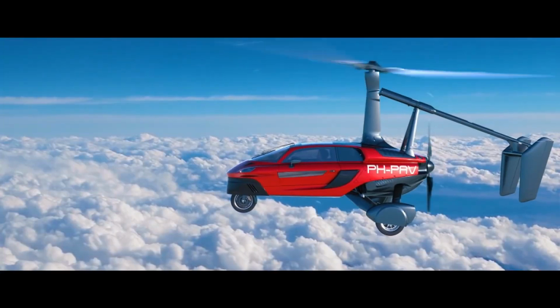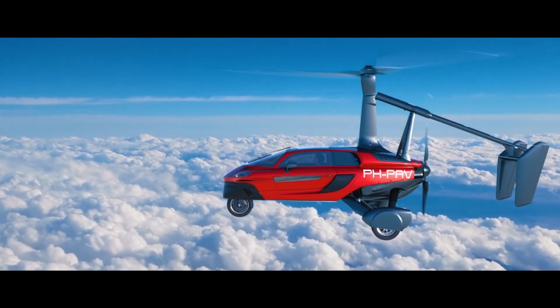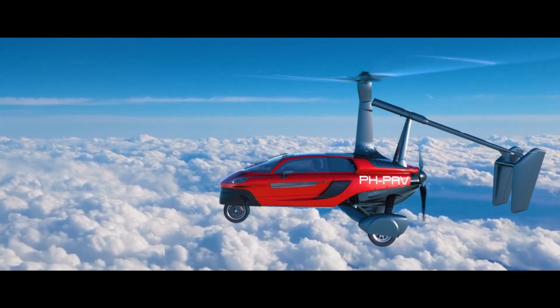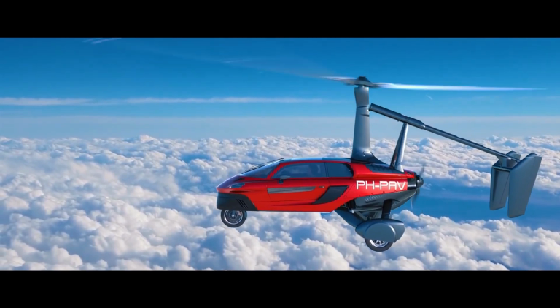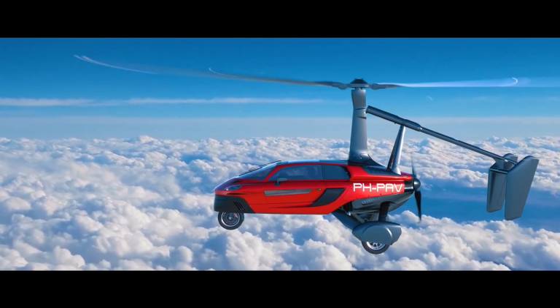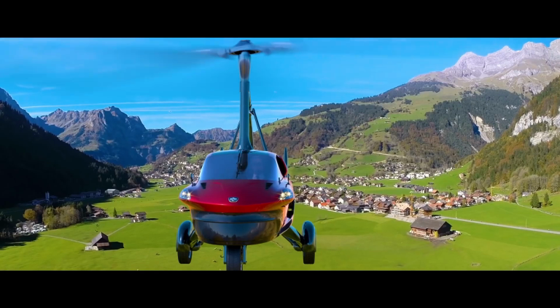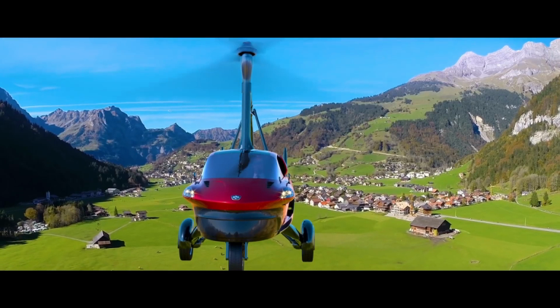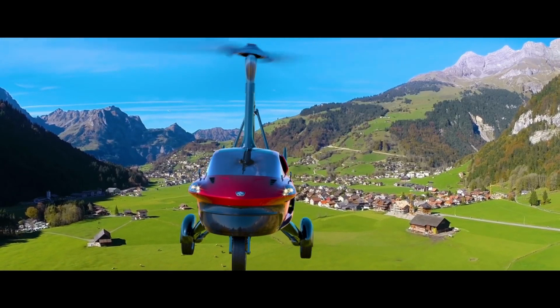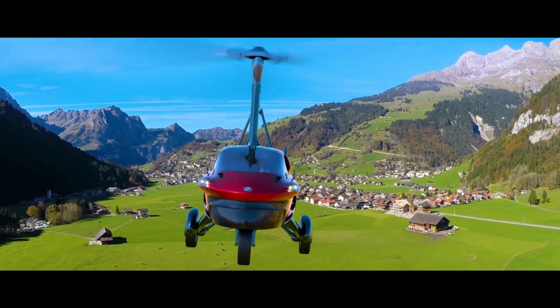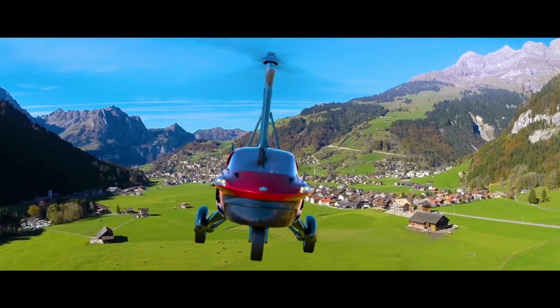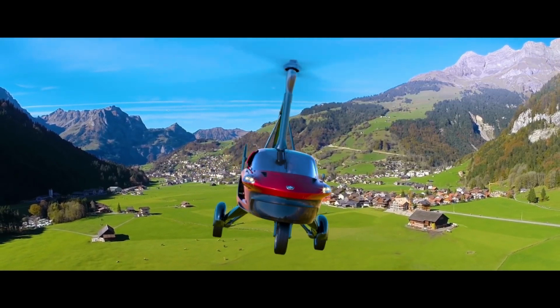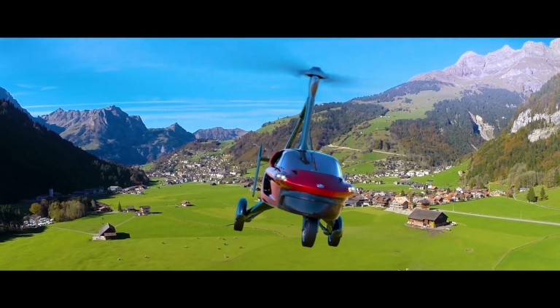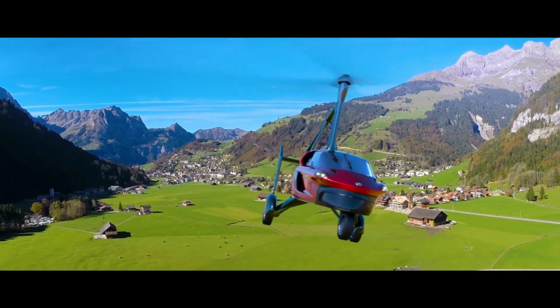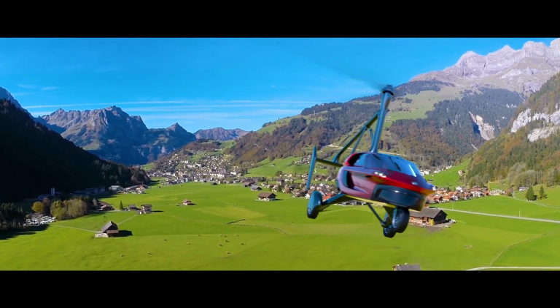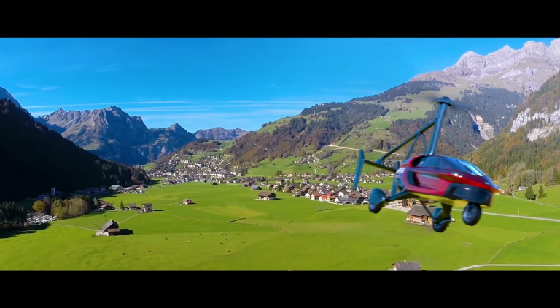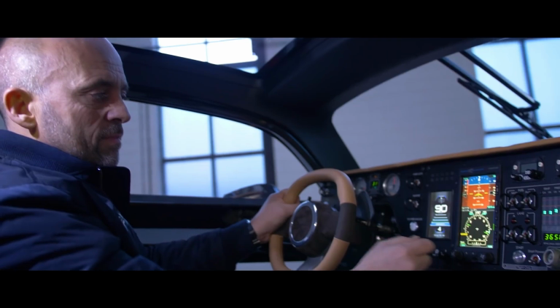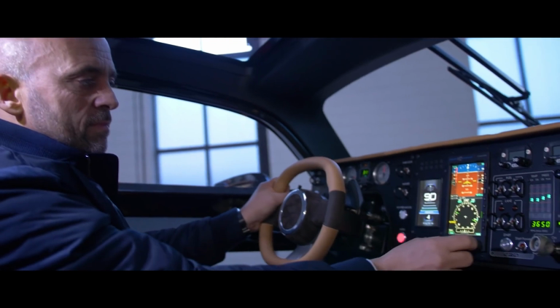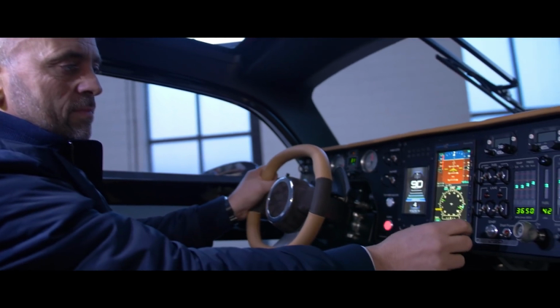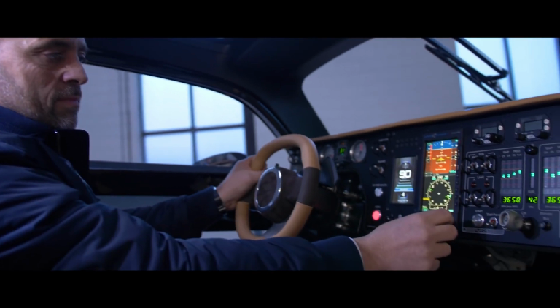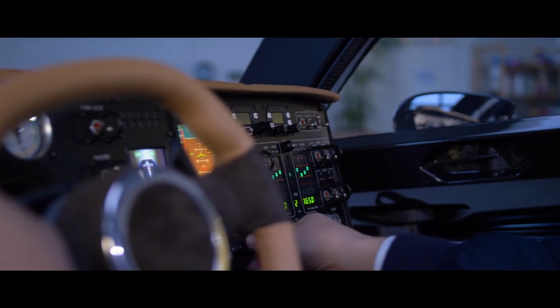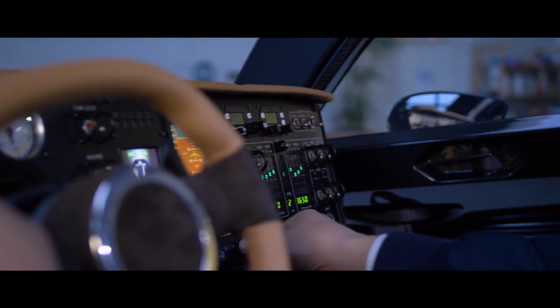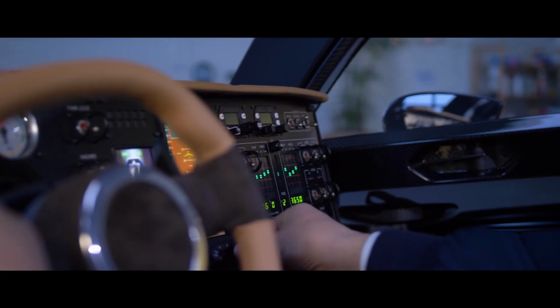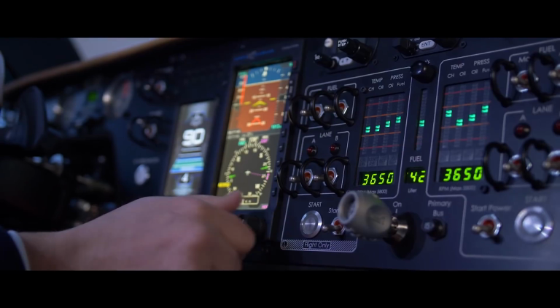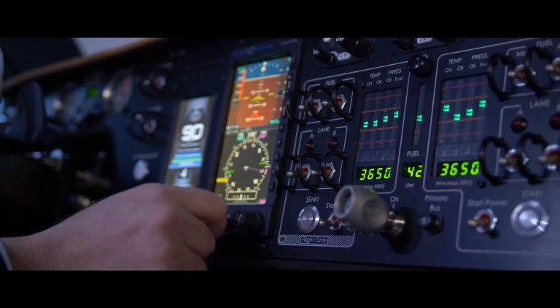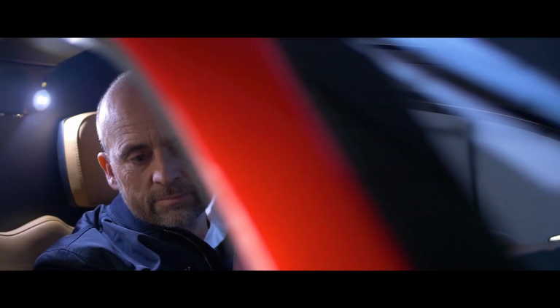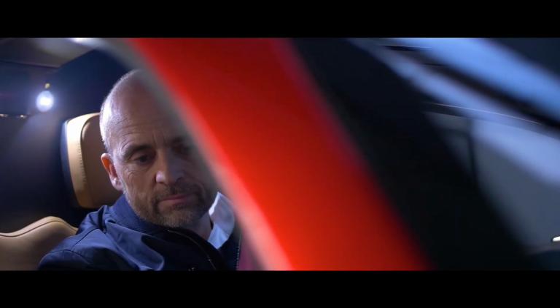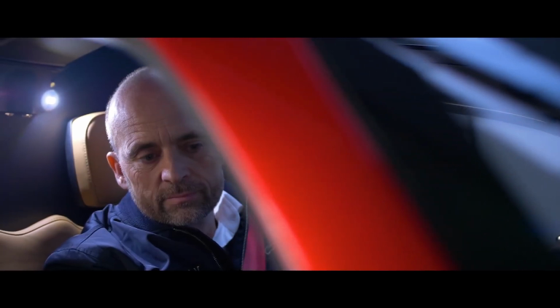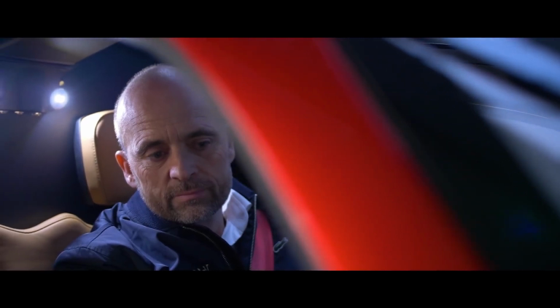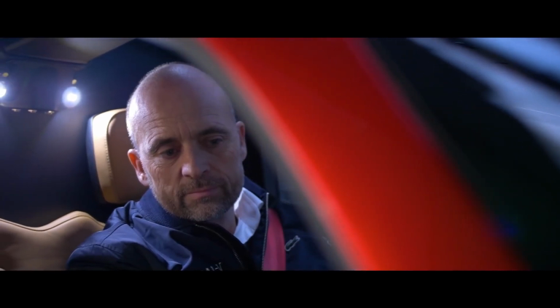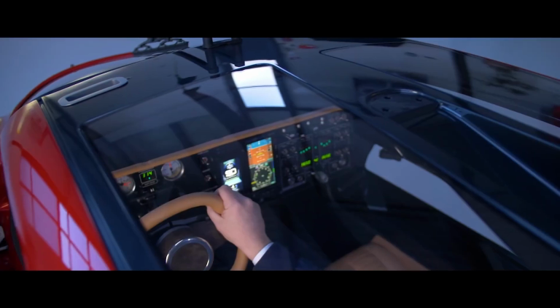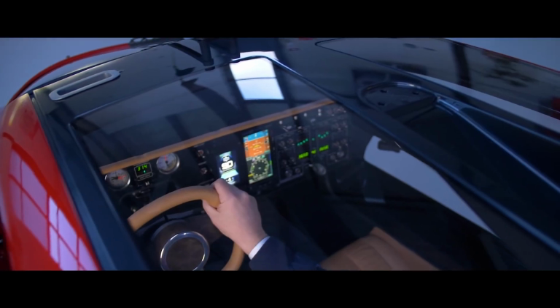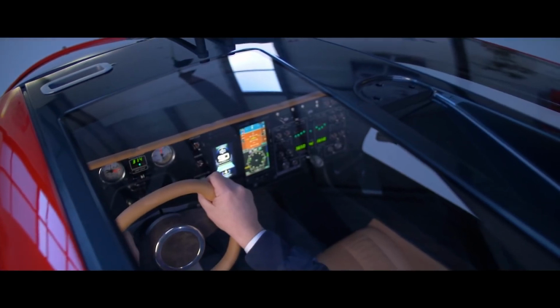Powered by dual Rotax engines, the Liberty is as capable as it is compact, needing only a short strip to take off and land. Inside, the cockpit feels more like a high-end sports car than an aircraft — leather seats, intuitive controls, and every inch crafted with precision.